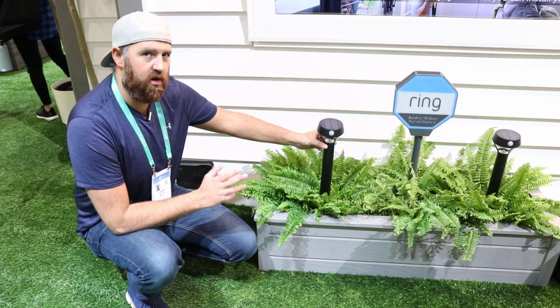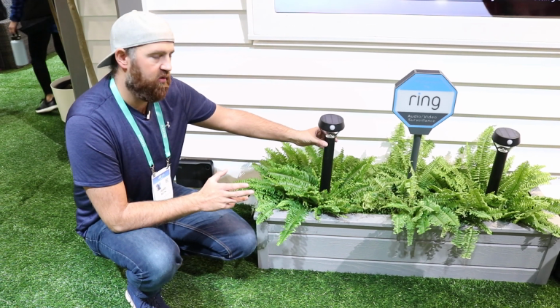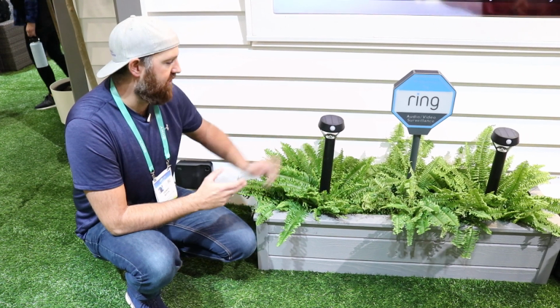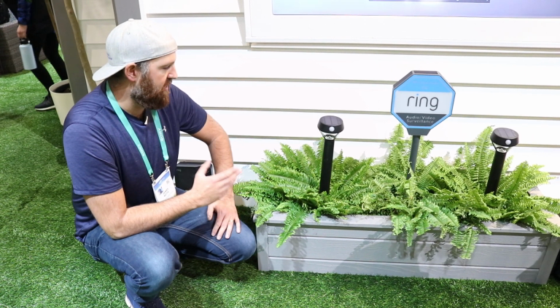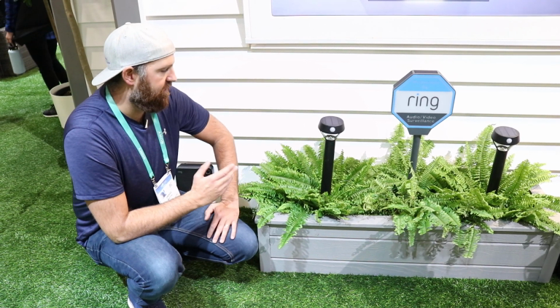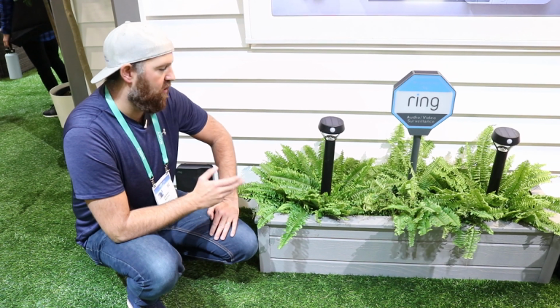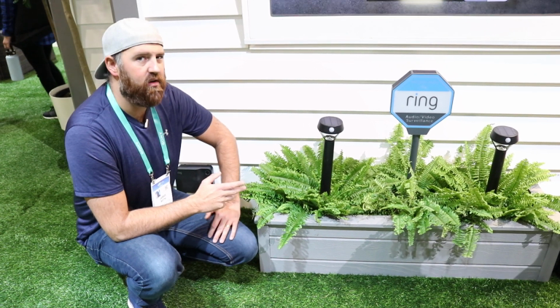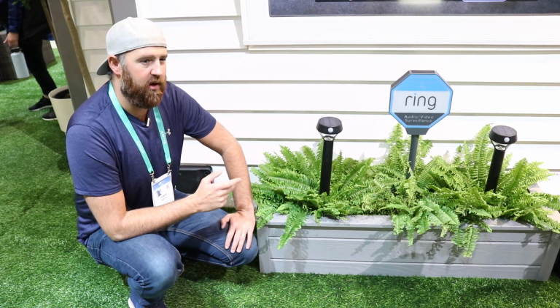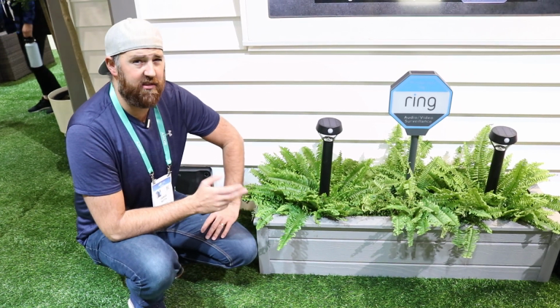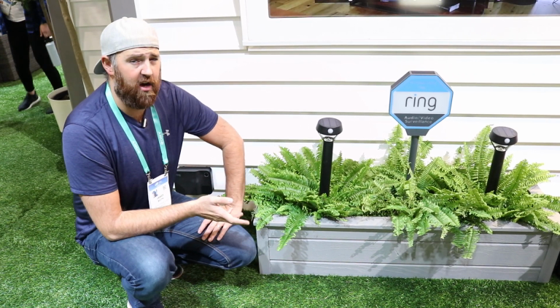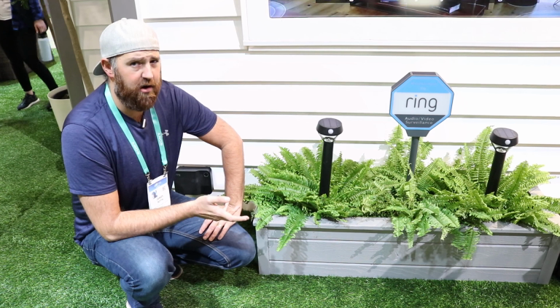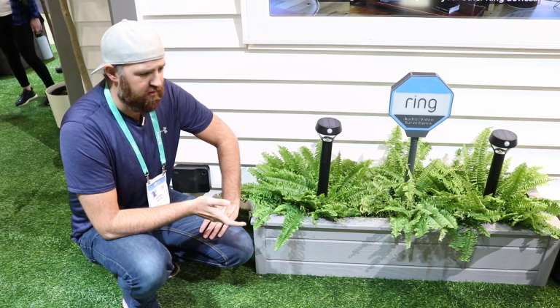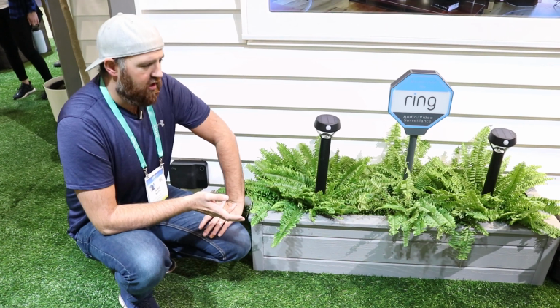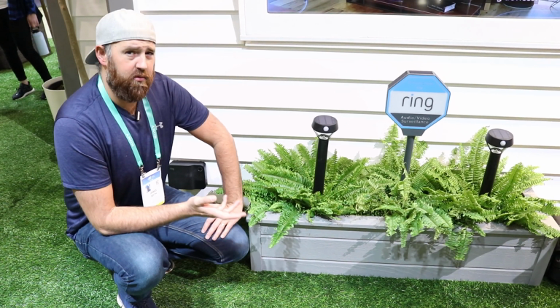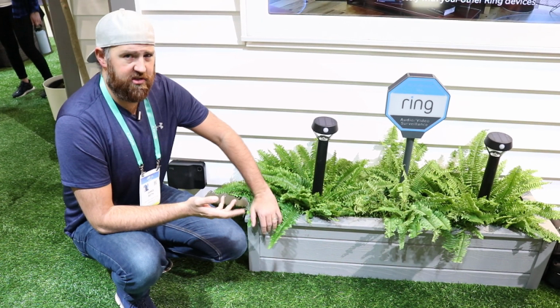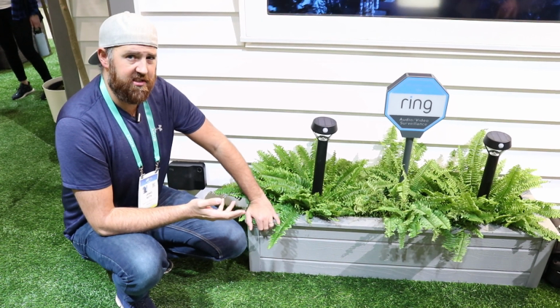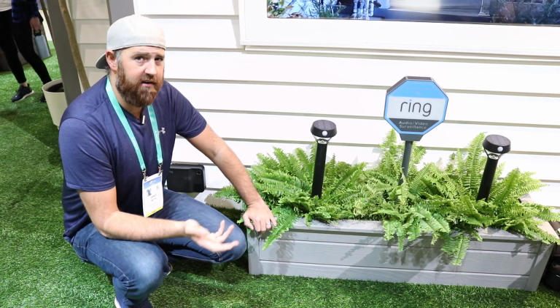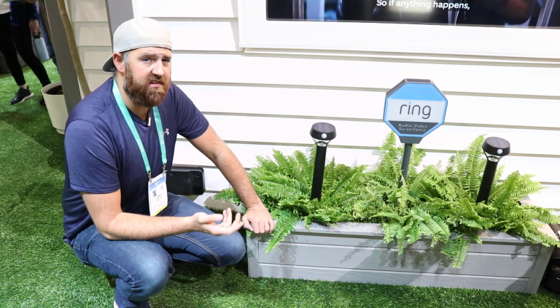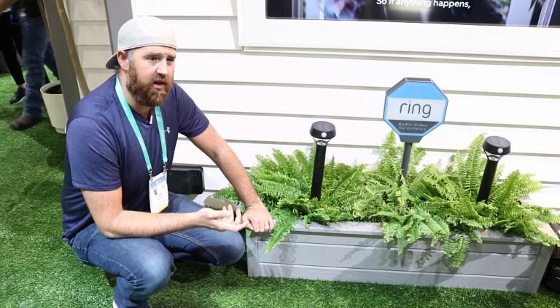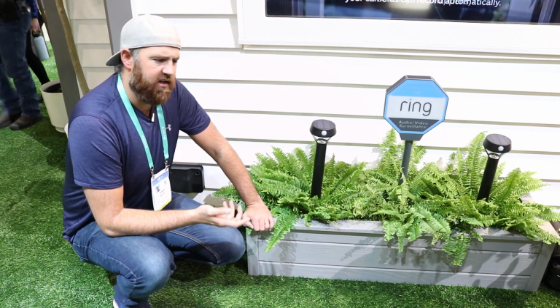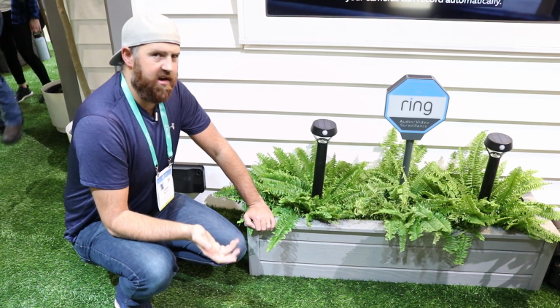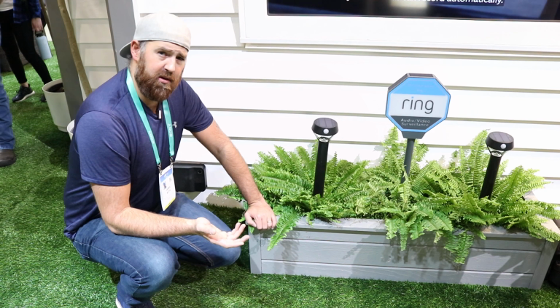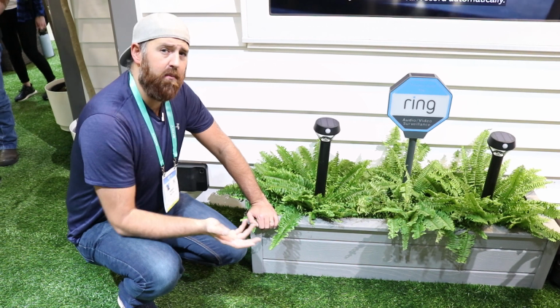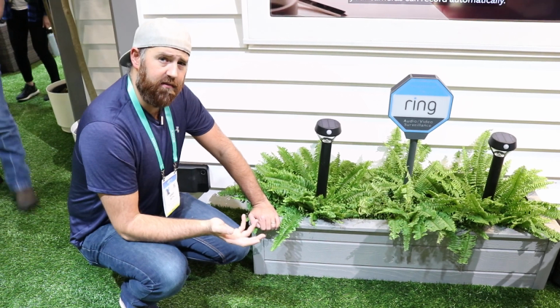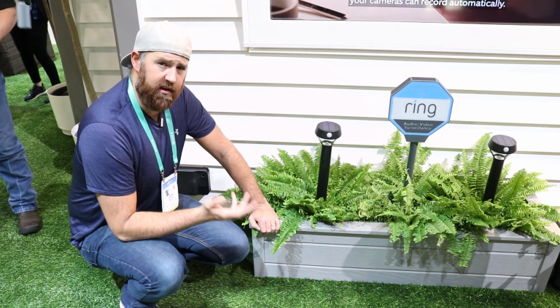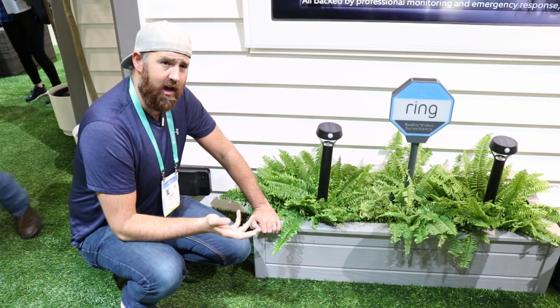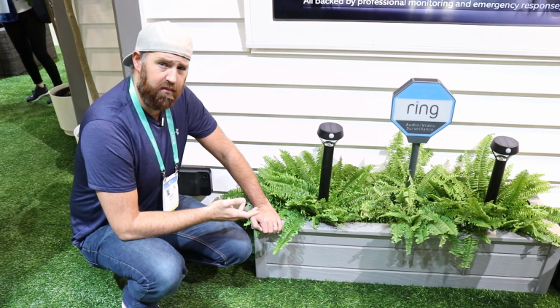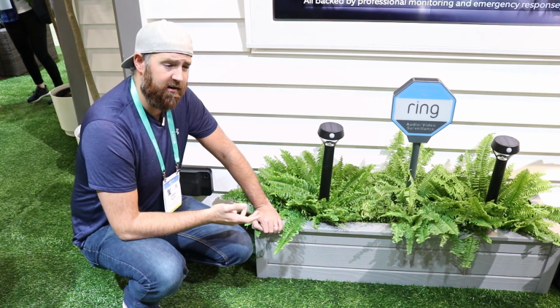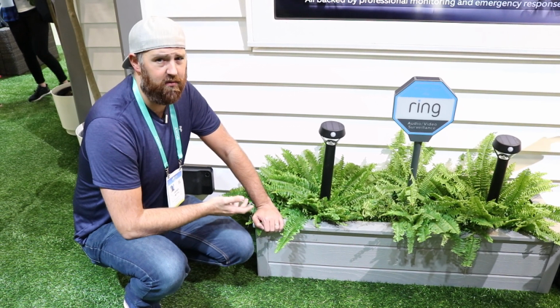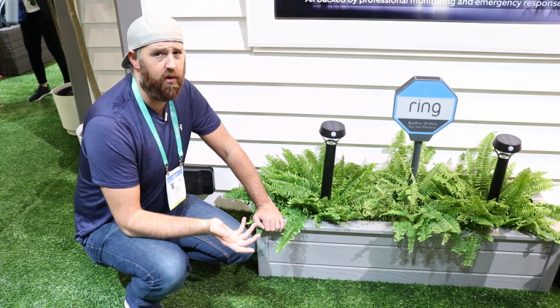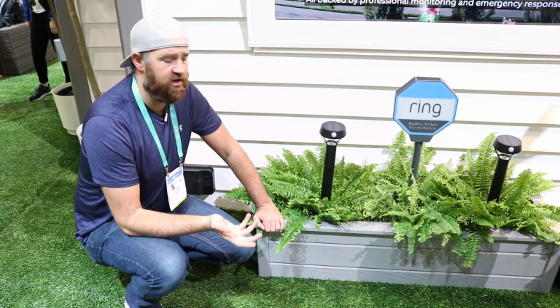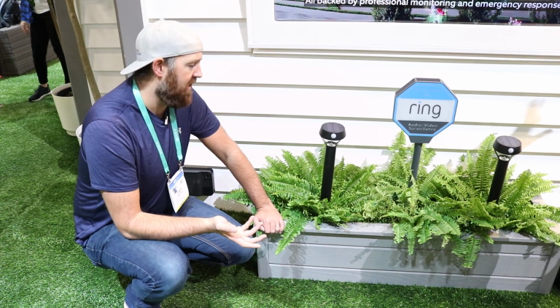The Ring path lights have been around for a while, but they were D-cell battery powered, which nobody really wants to replace all the time. It's just not necessarily the most environmentally friendly thing, so you really want rechargeable batteries.